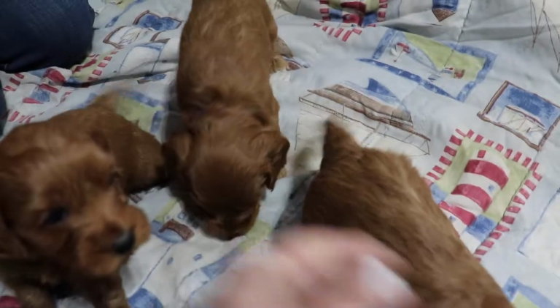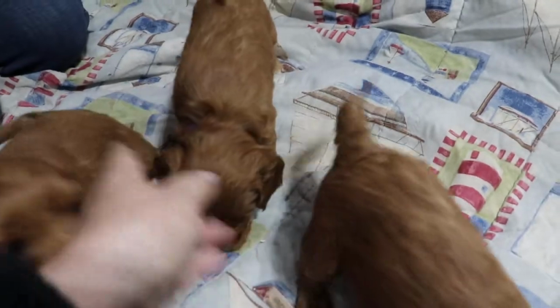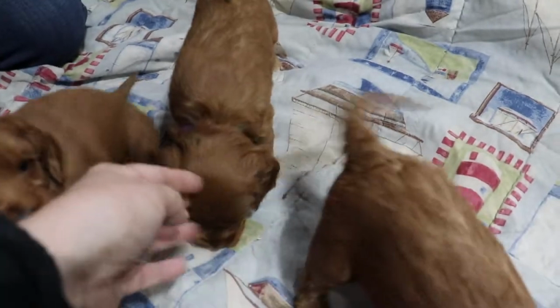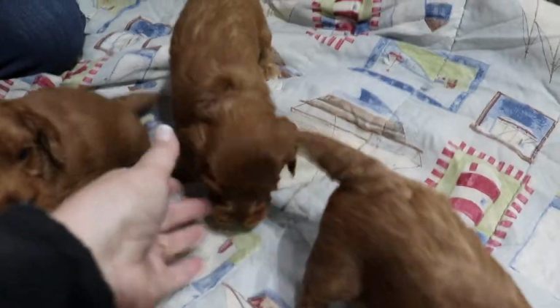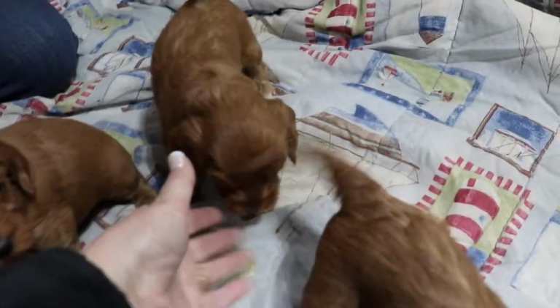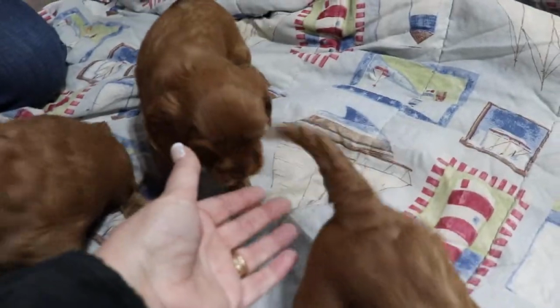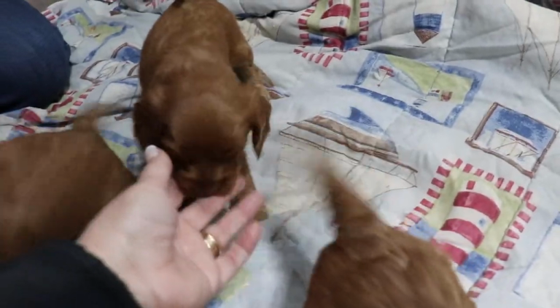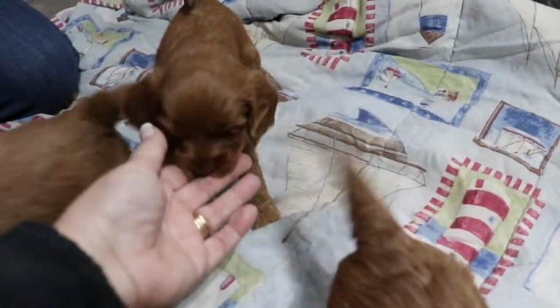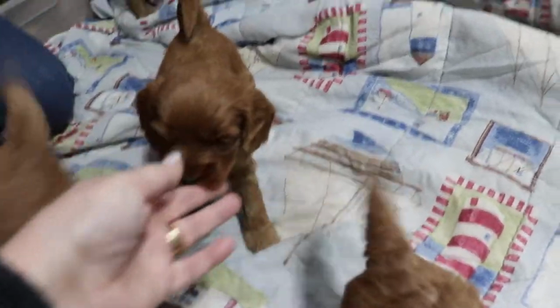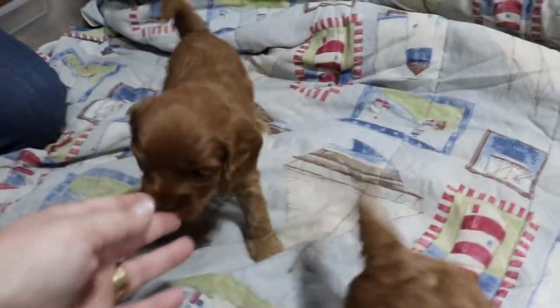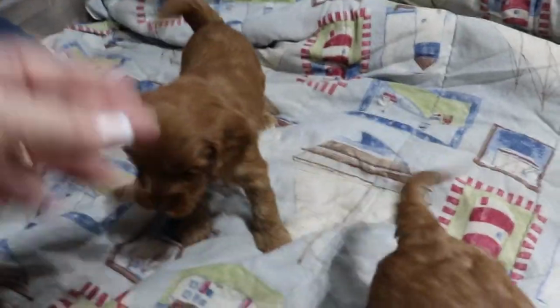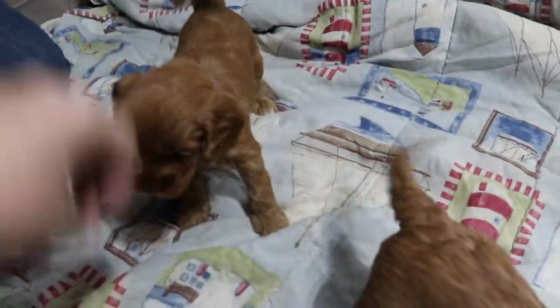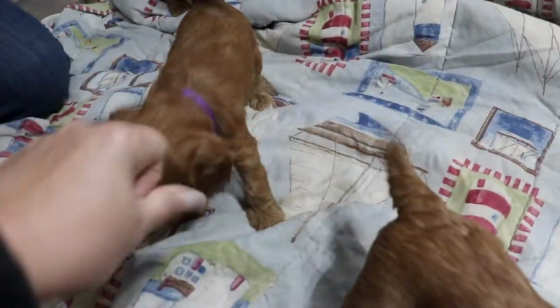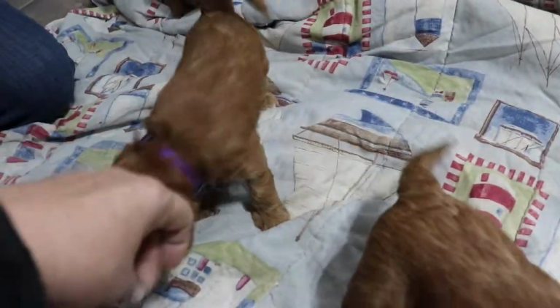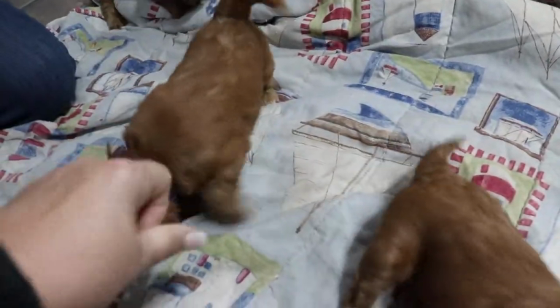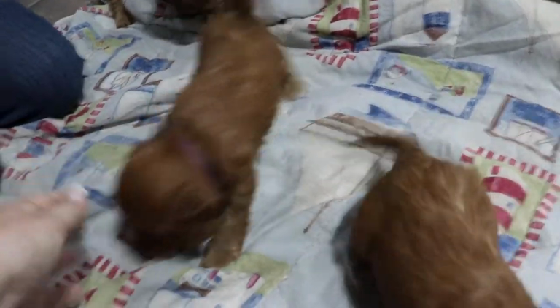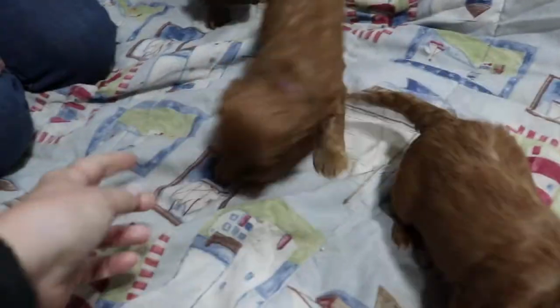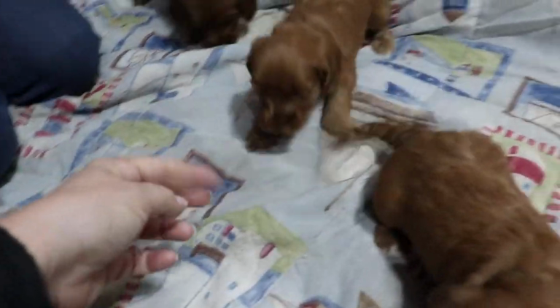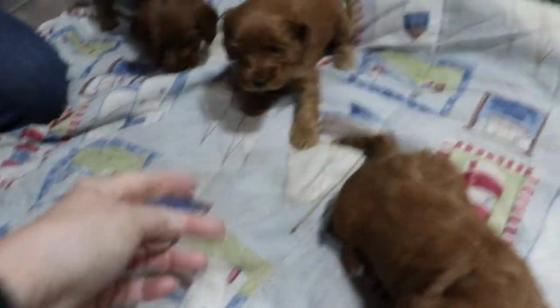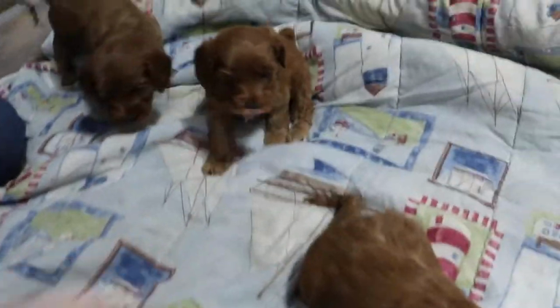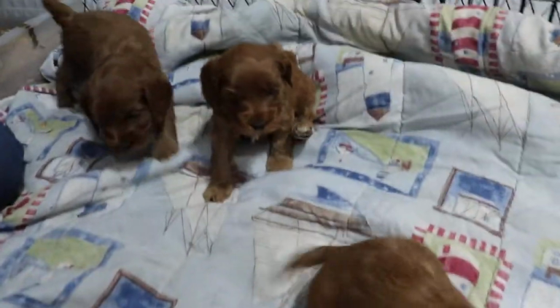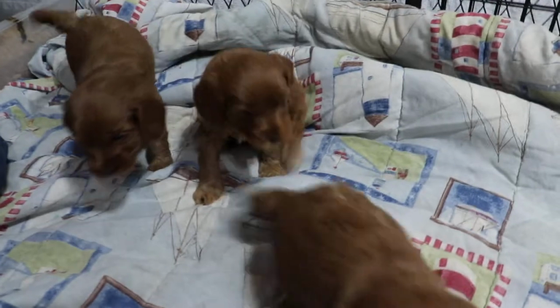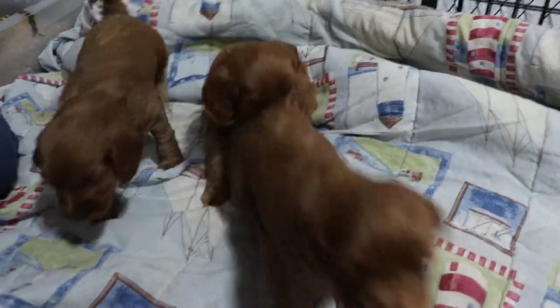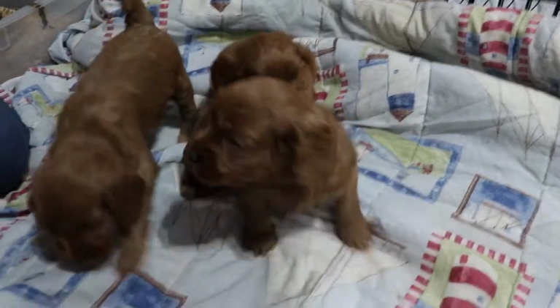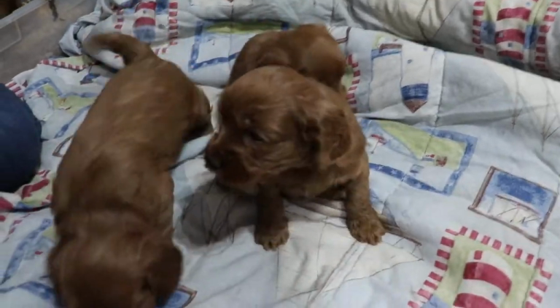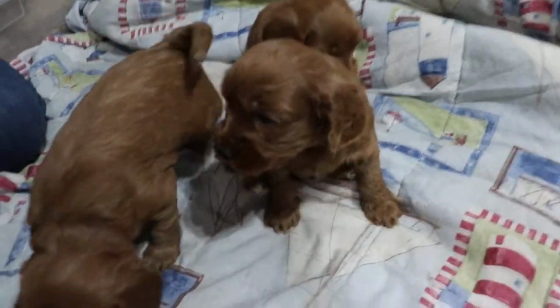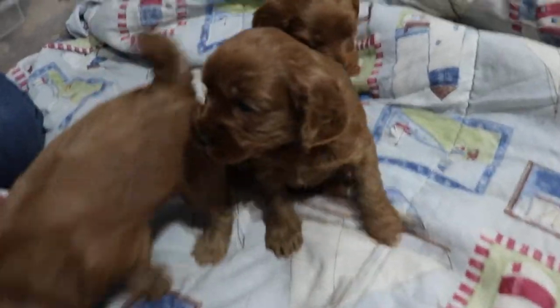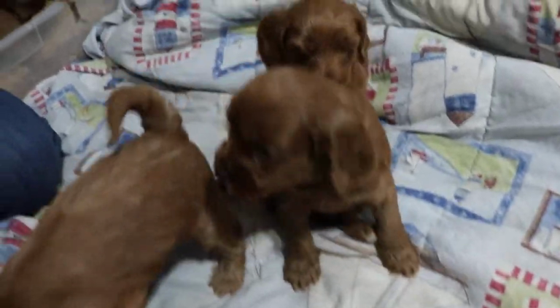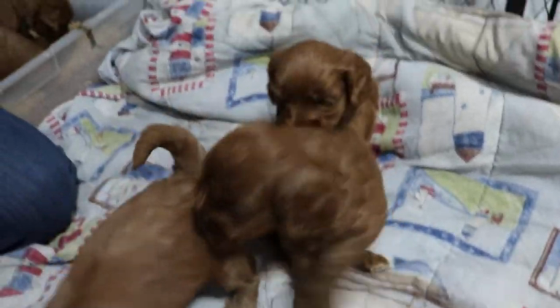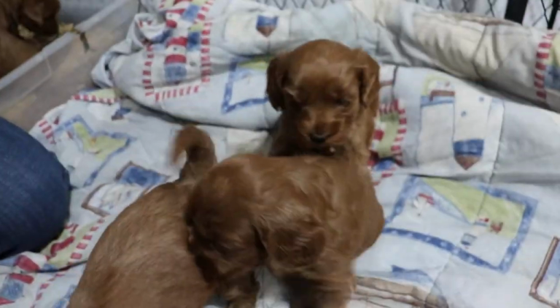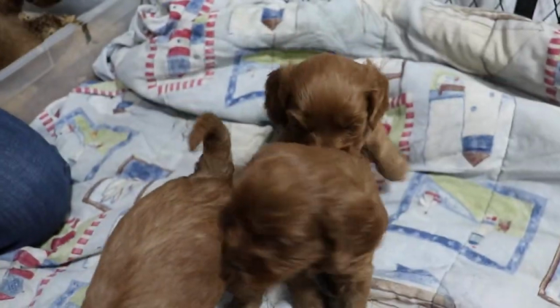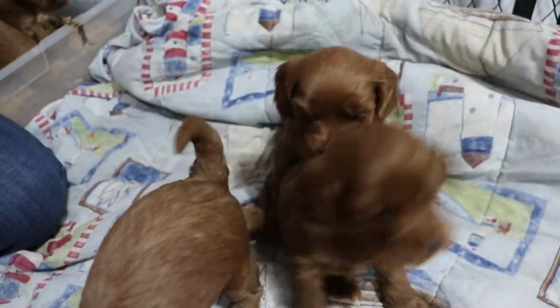Who's this one? Purple. Hi, purp. Only two girls? Yep, that's true. There's only two girls in this litter — purple and pink.